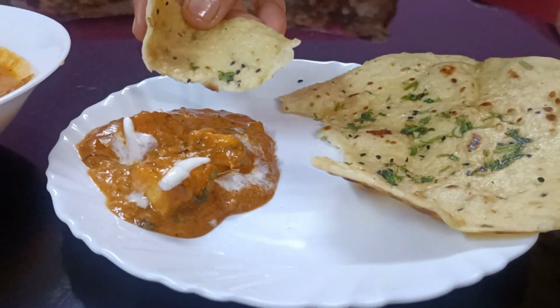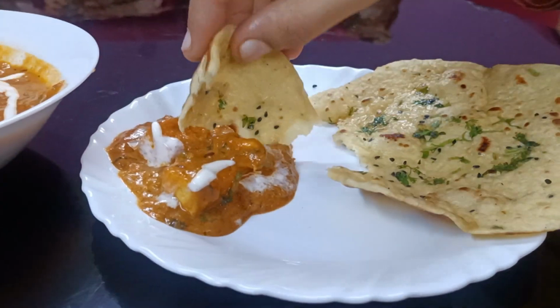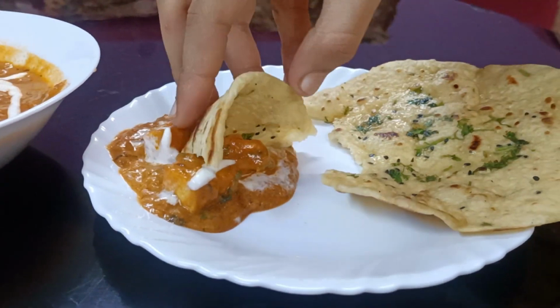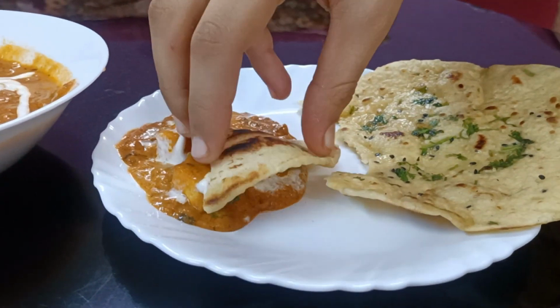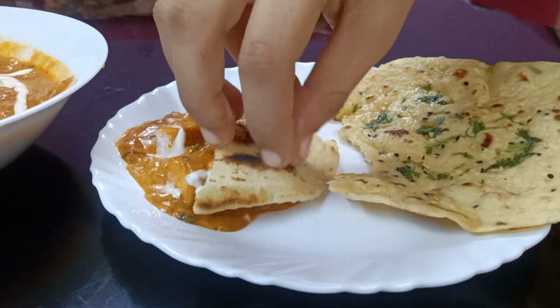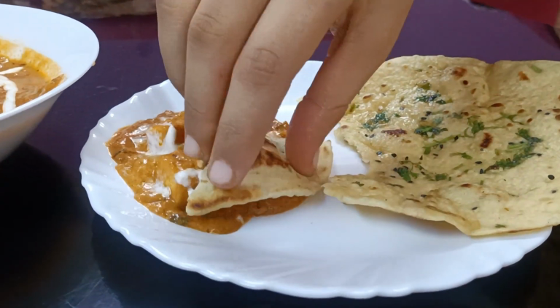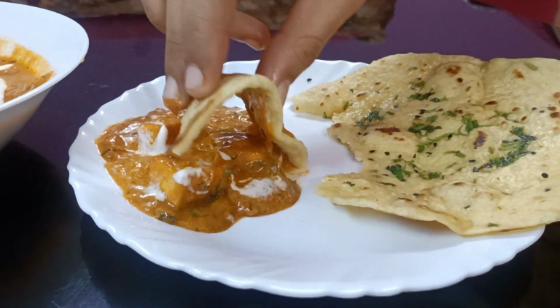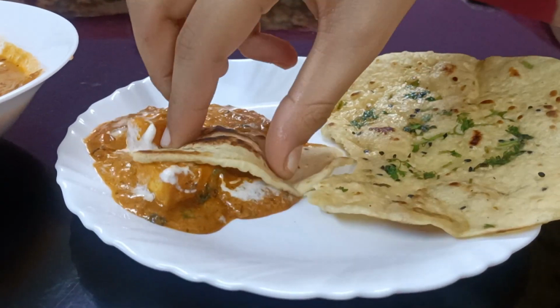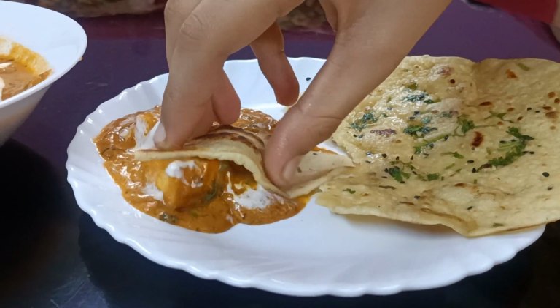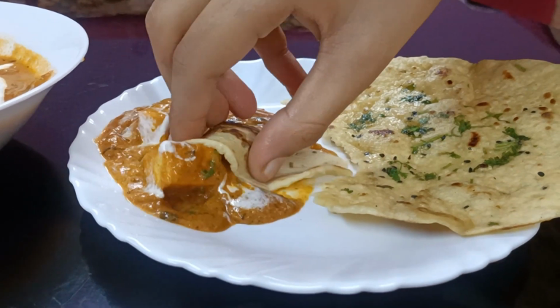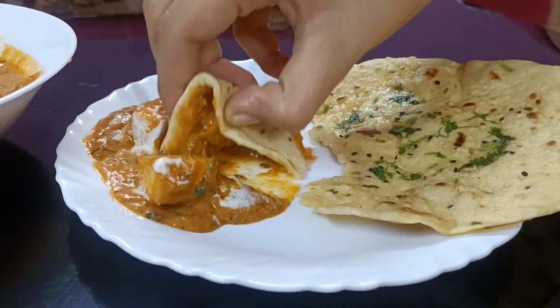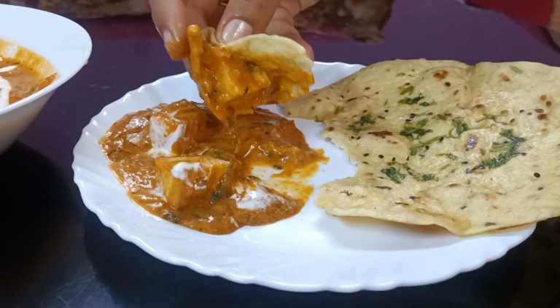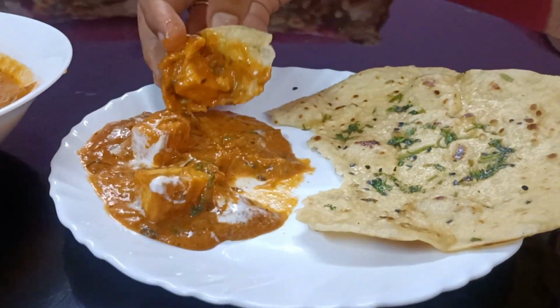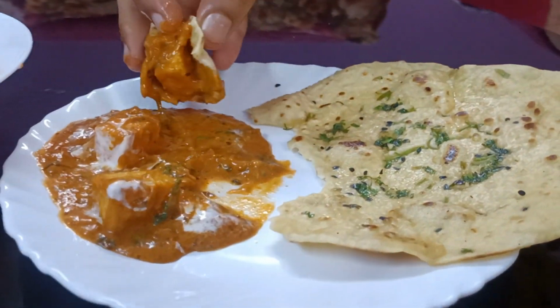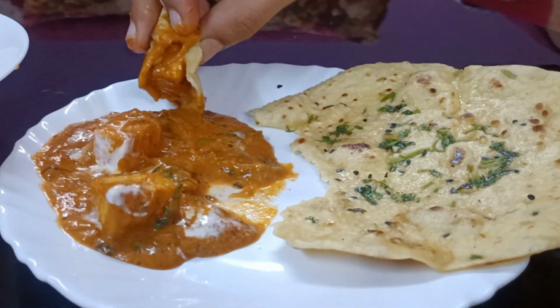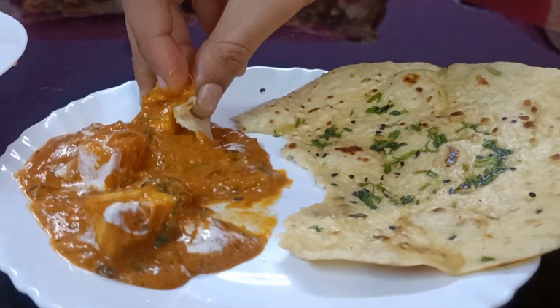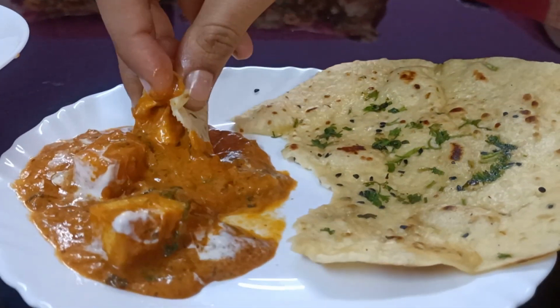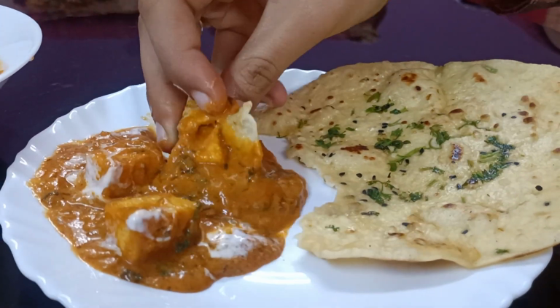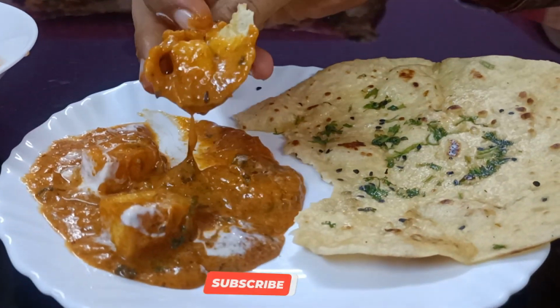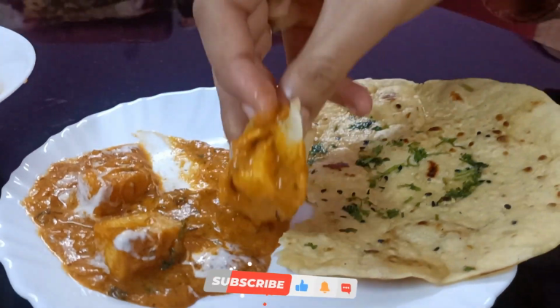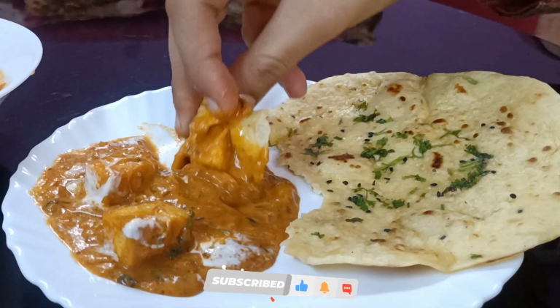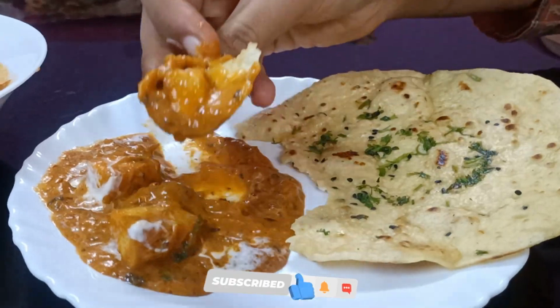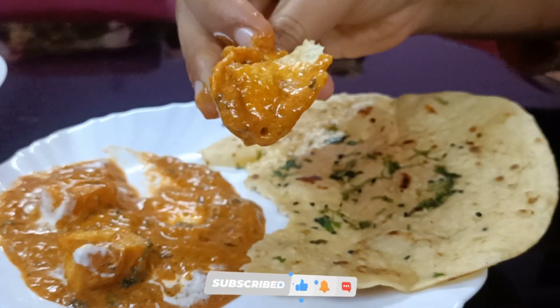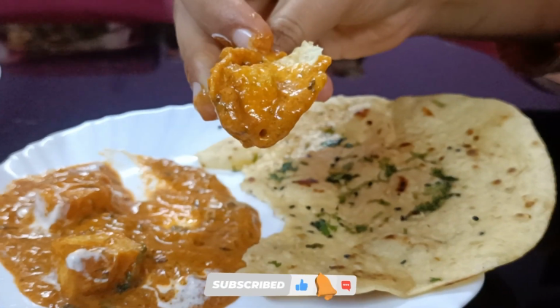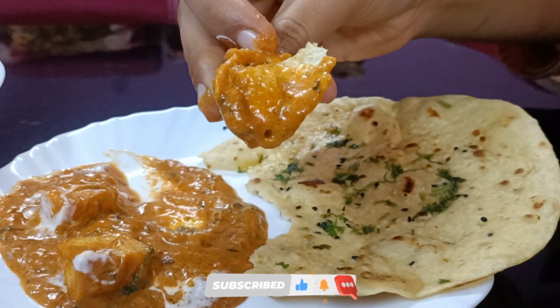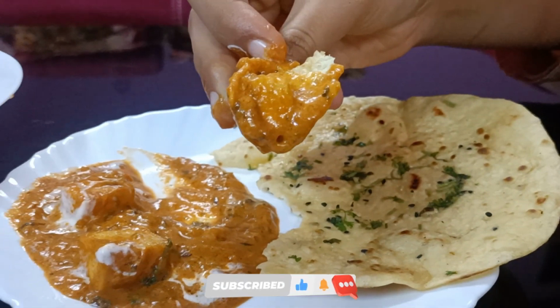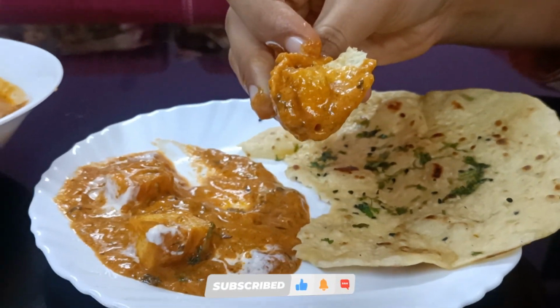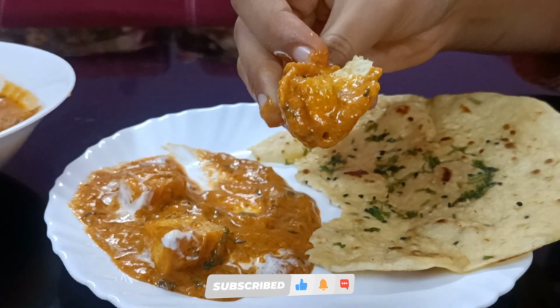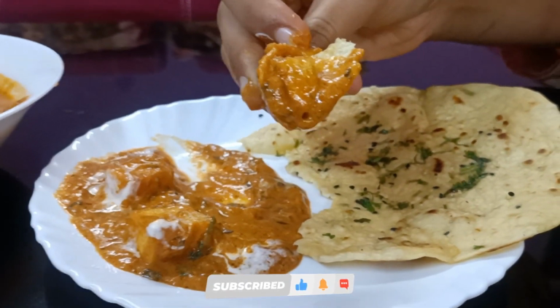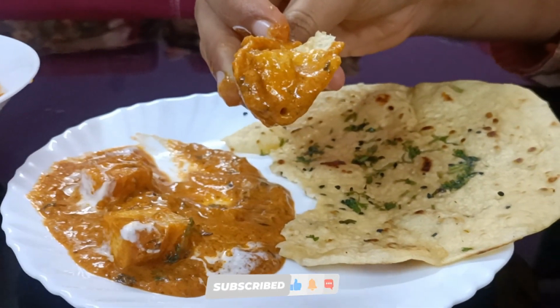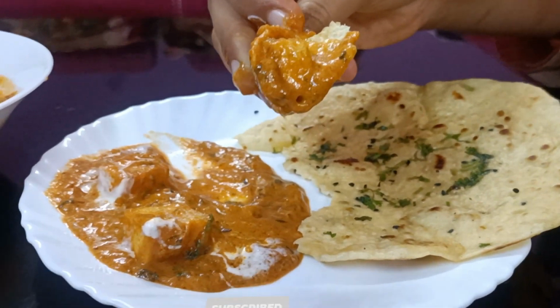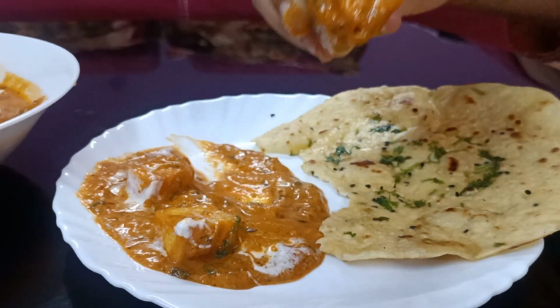If you like this recipe, please subscribe to my channel. Your support is very important. If you try this recipe, comment in the comment section. If you like this video, subscribe to my channel. Thank you.